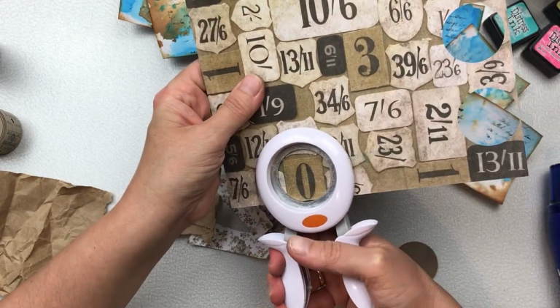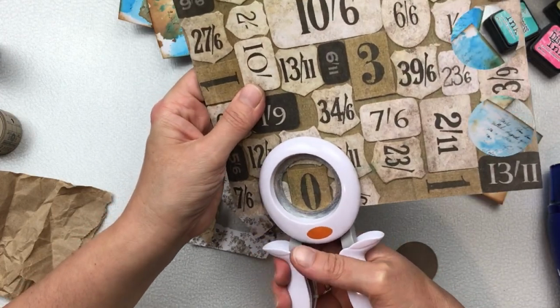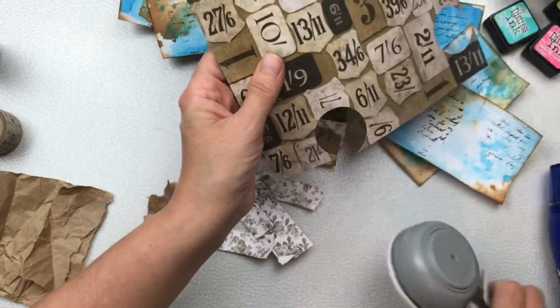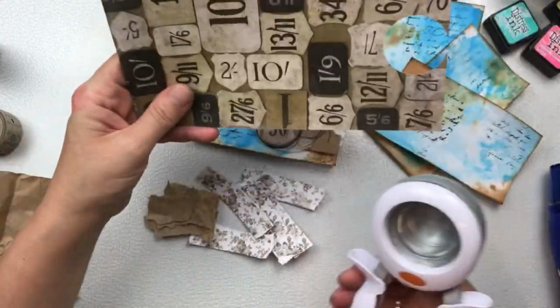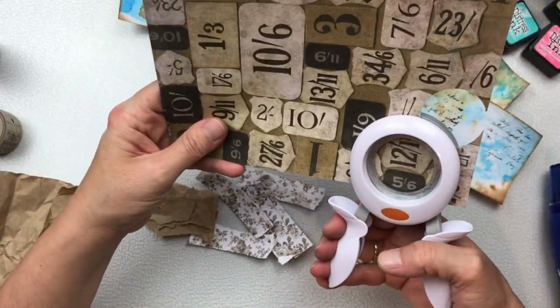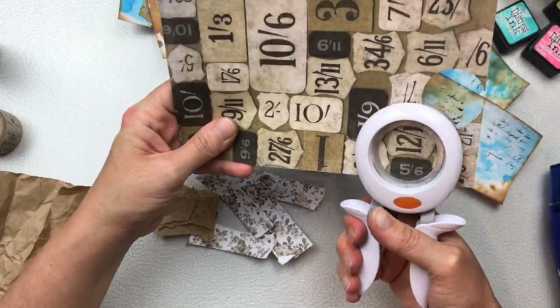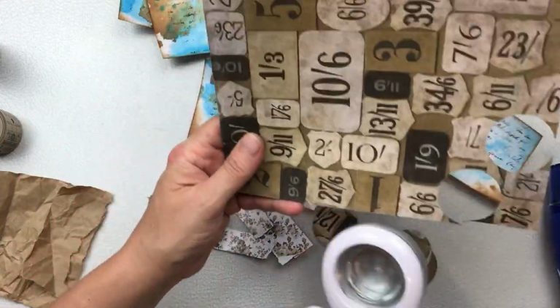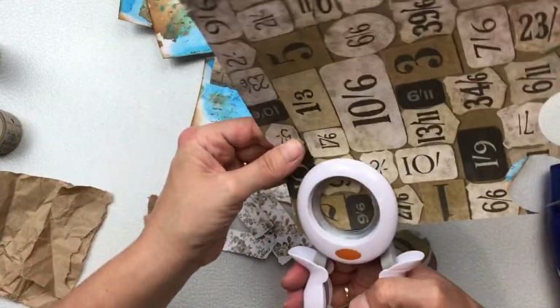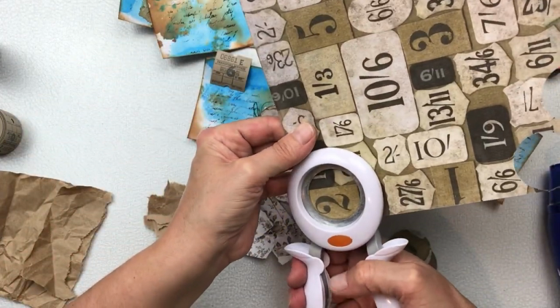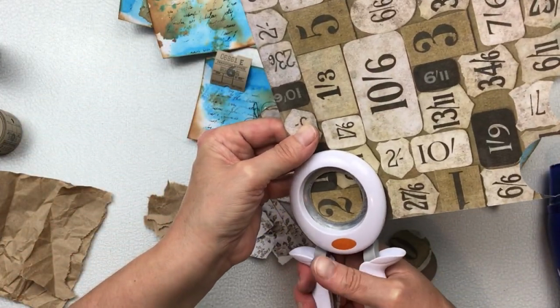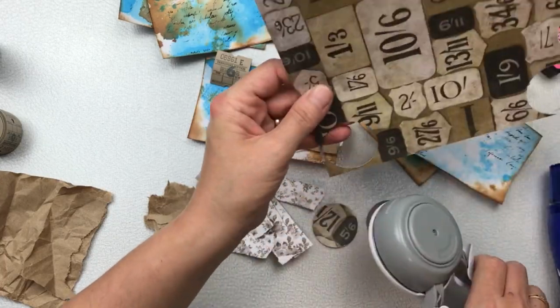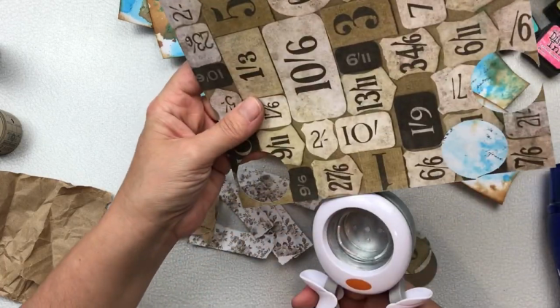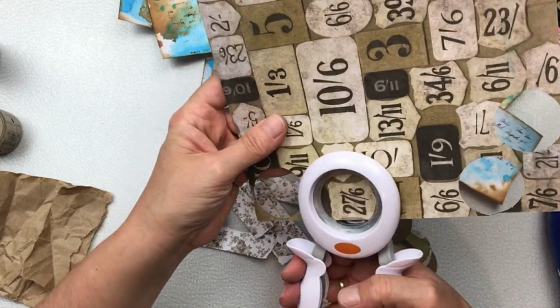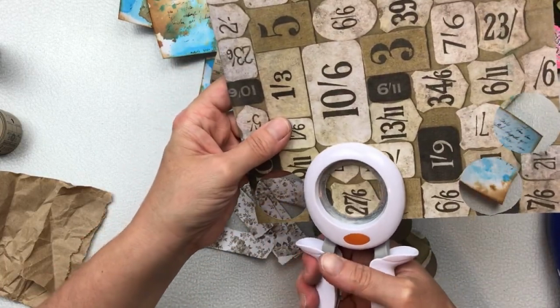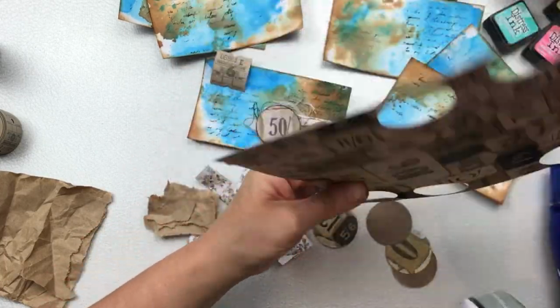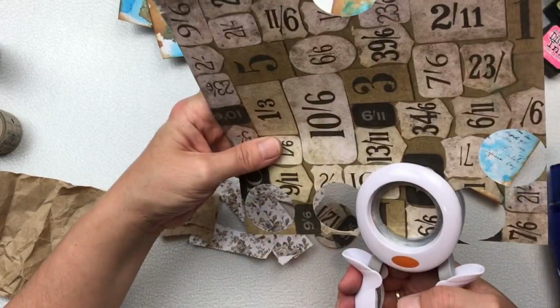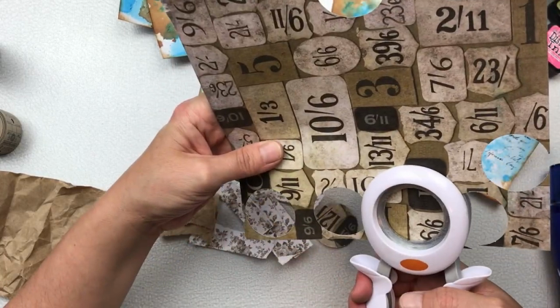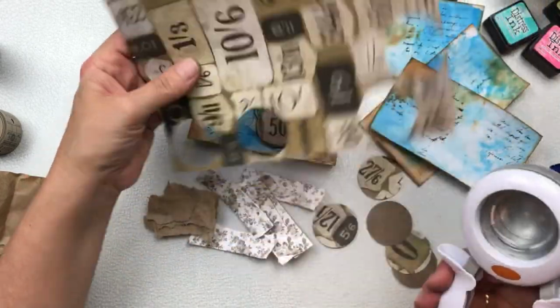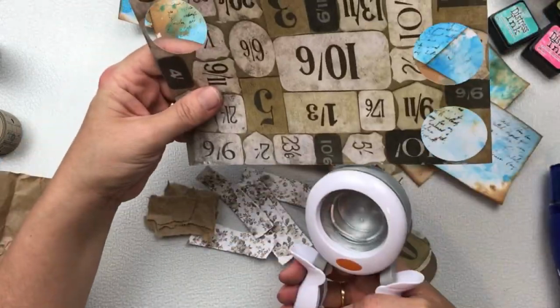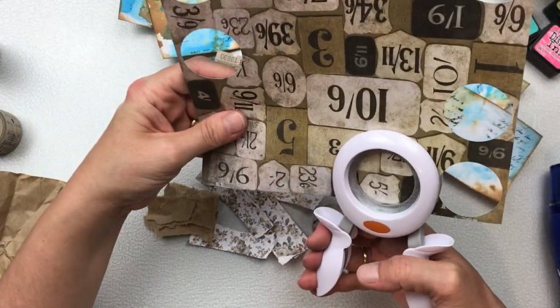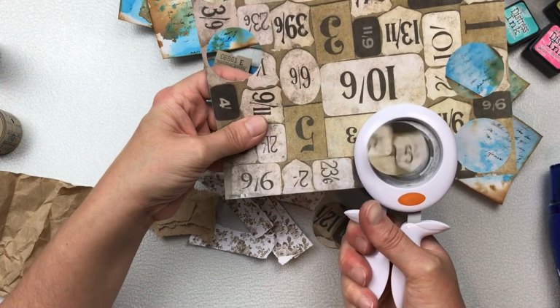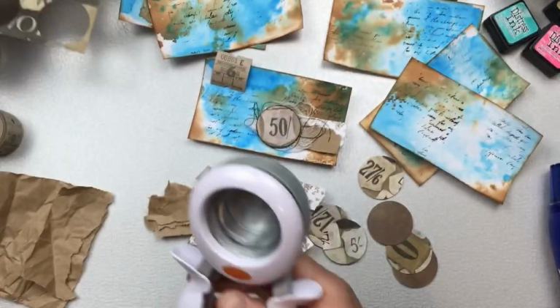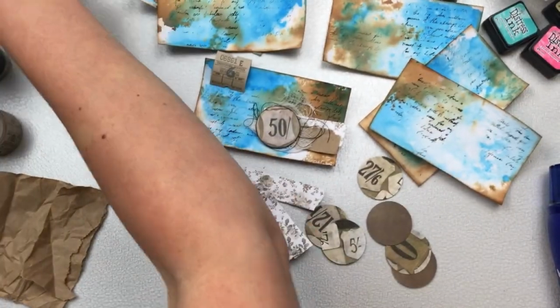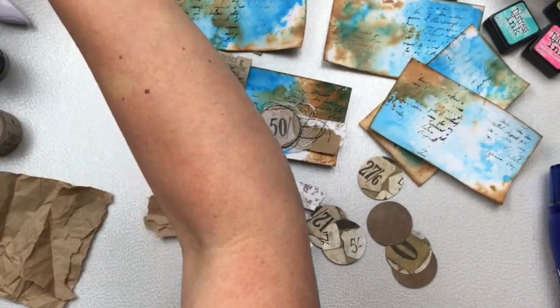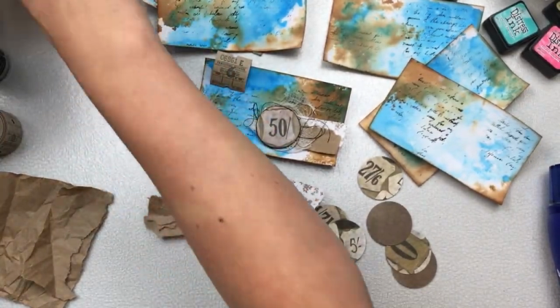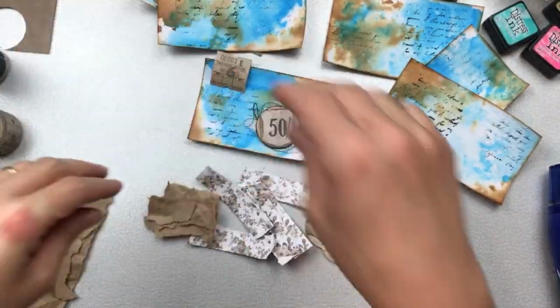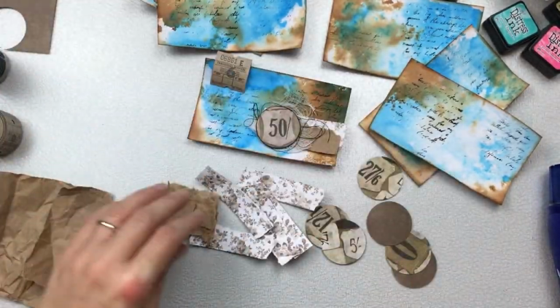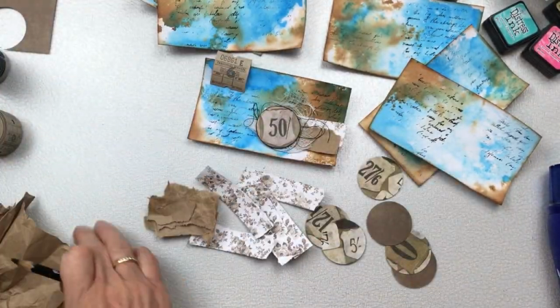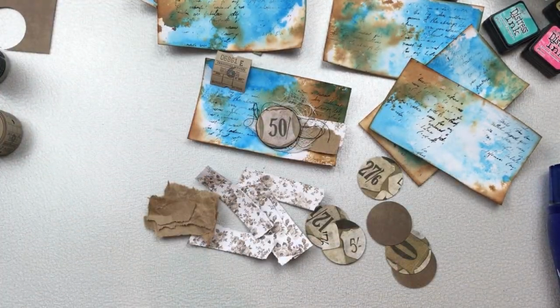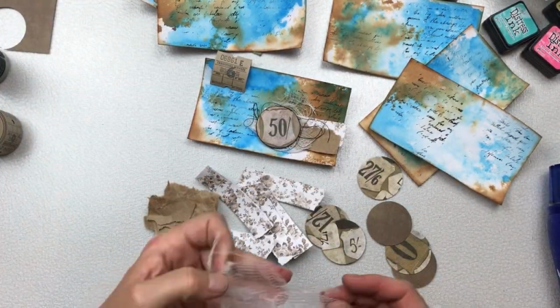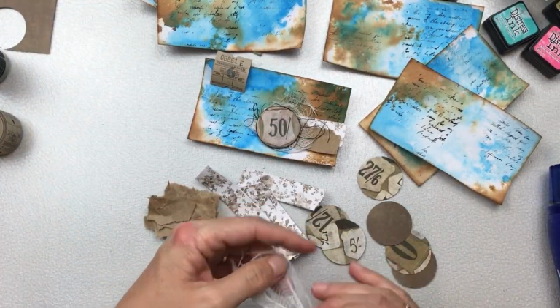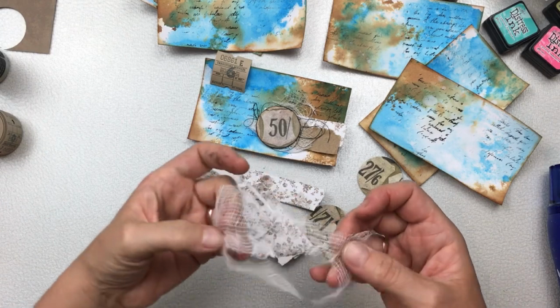It's absolutely gorgeous. I love these numbers and I'm just using my round one-and-a-half inch punch to punch through a few, trying to sort of get the number in the middle of the circle very roughly — and I think it's really quite effective.